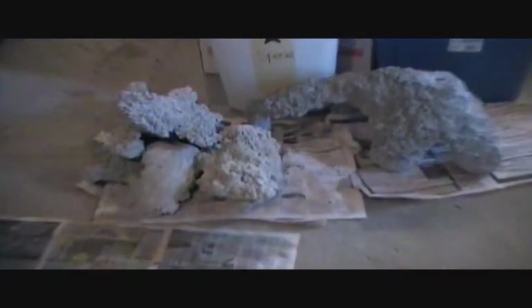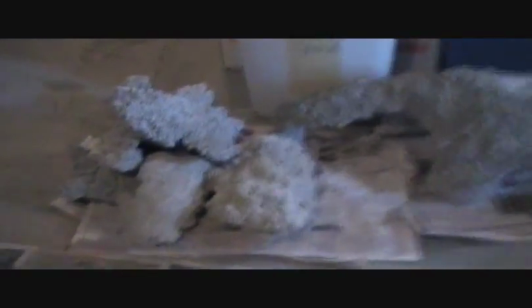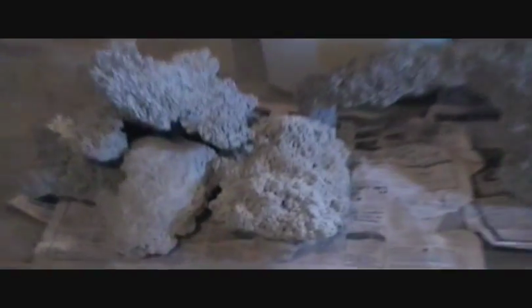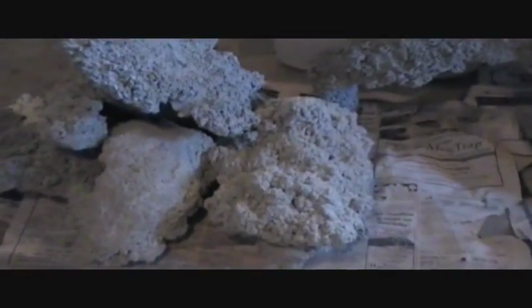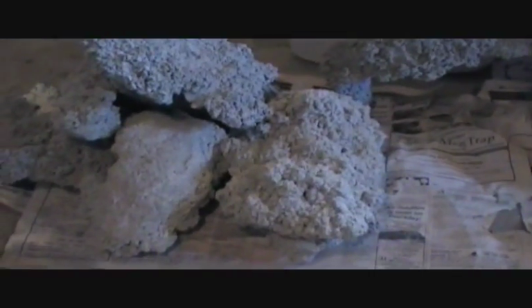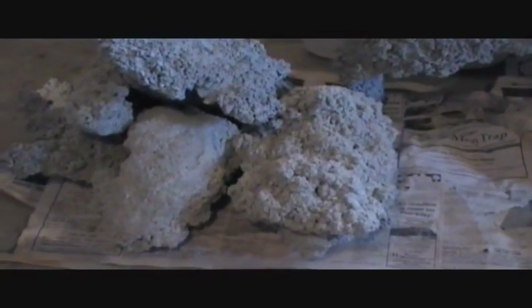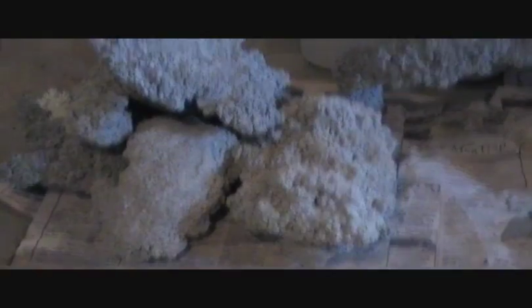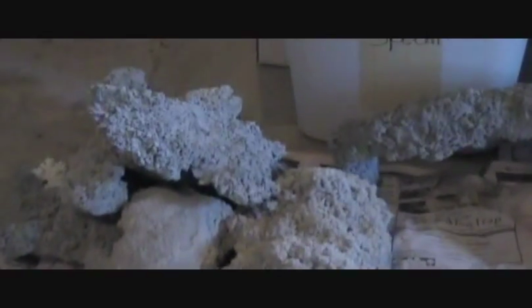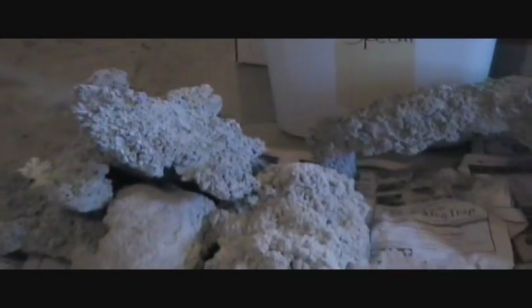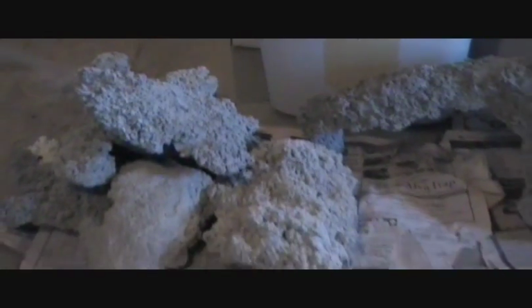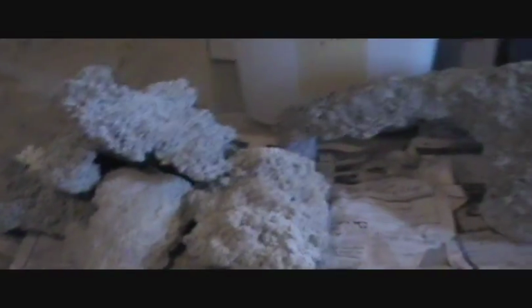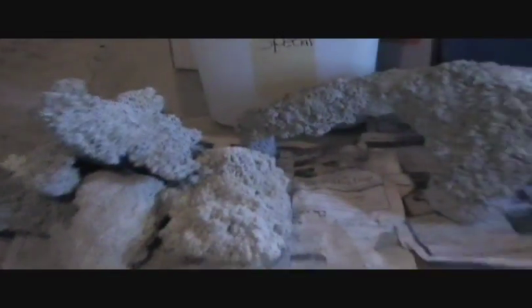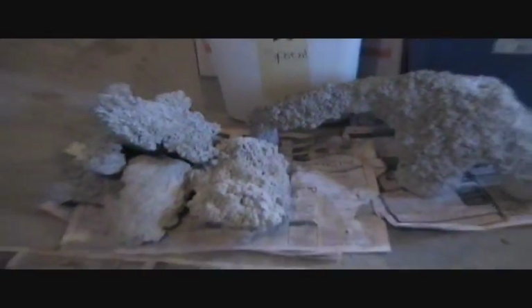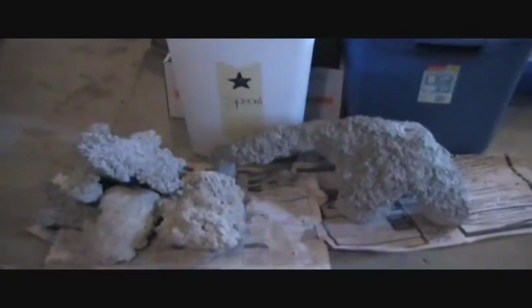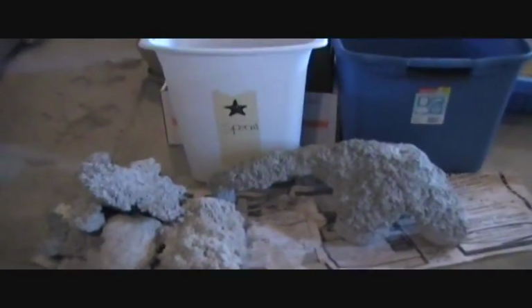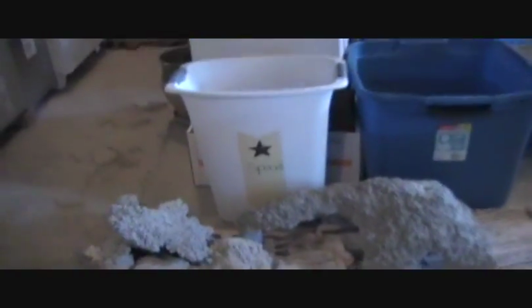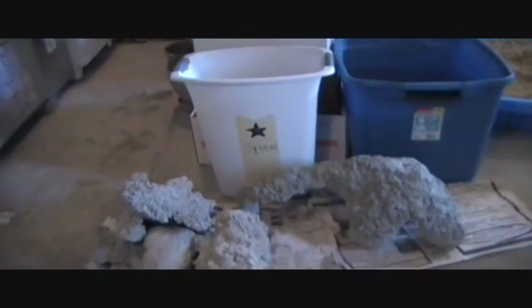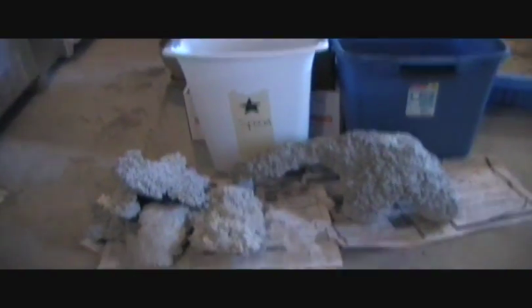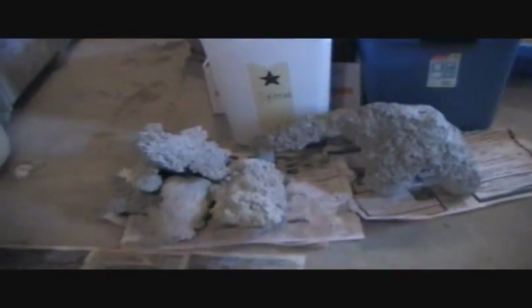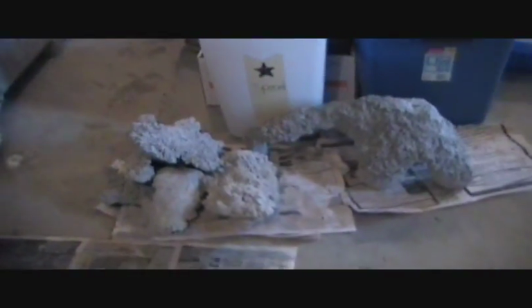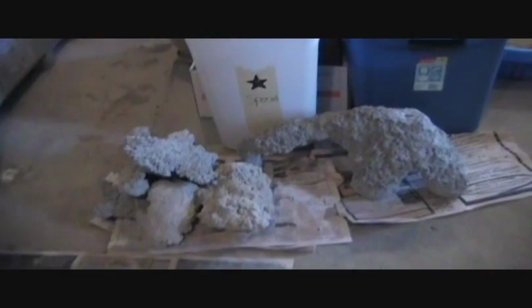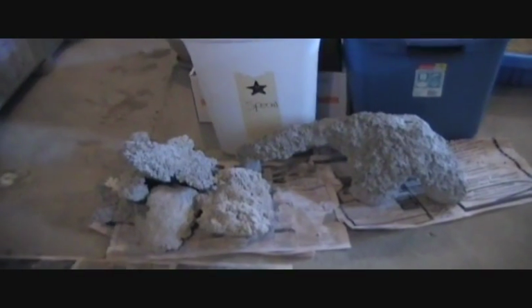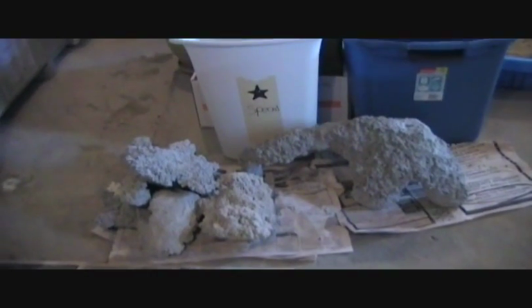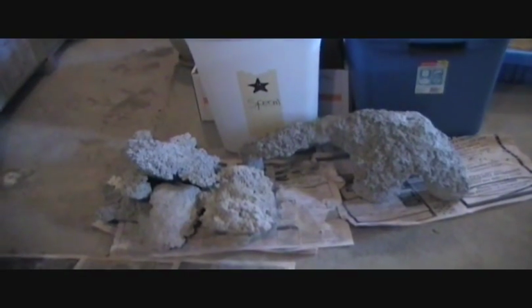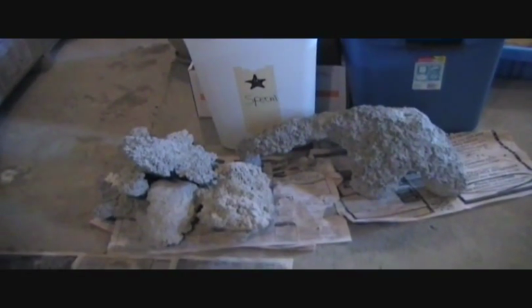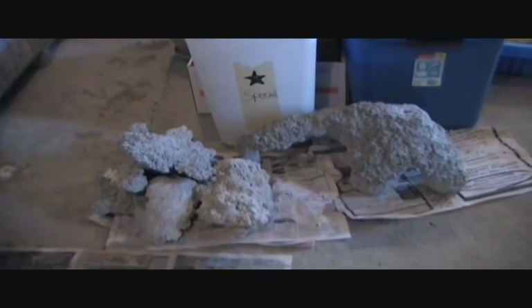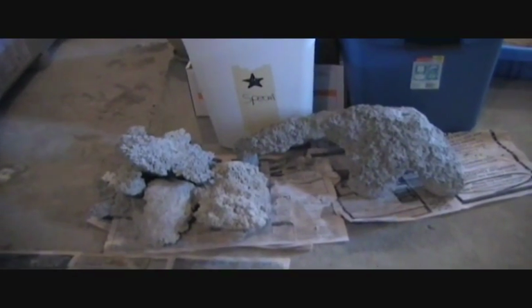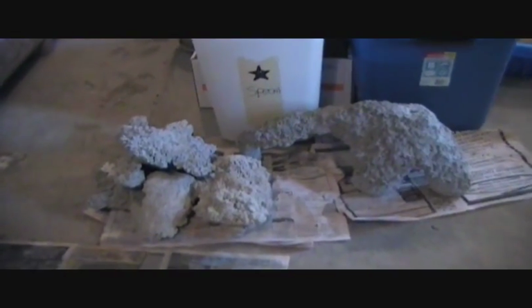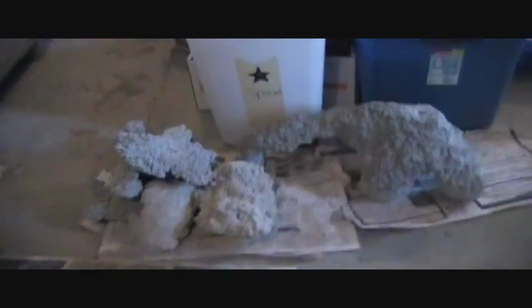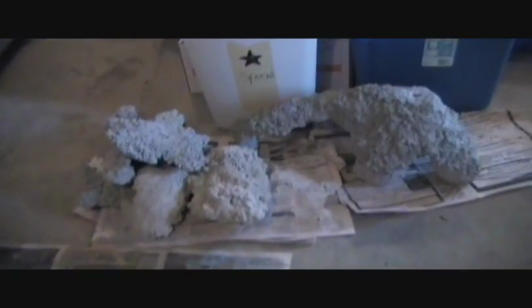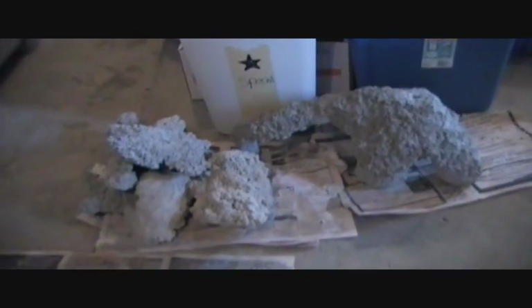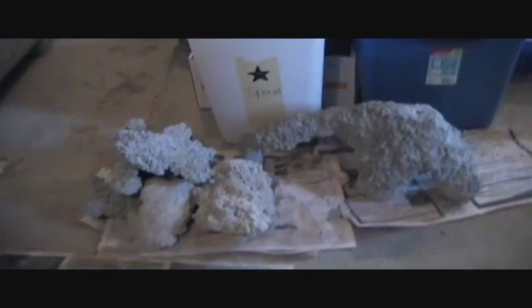So just in light of Earth Day, I thought this would be good to show all of you — the live rock. Unfortunately I don't have anything growing on it yet; I can't wait to show you guys that. So thanks for watching, stick around, and have a good day. Bye.